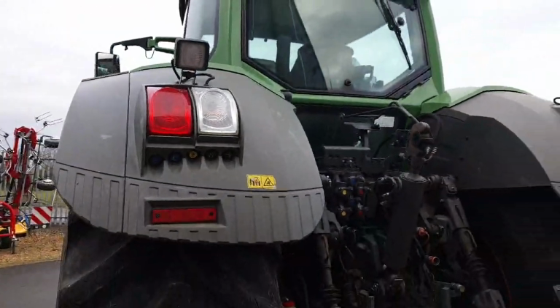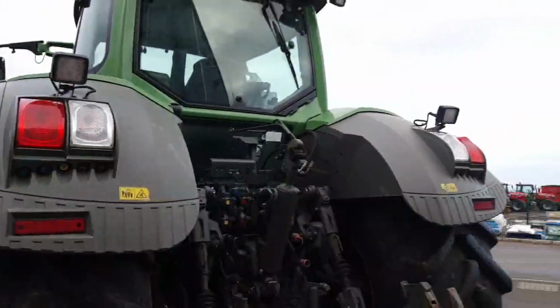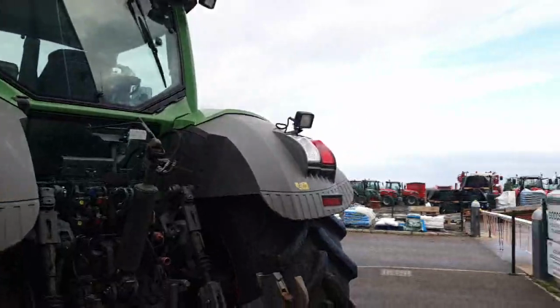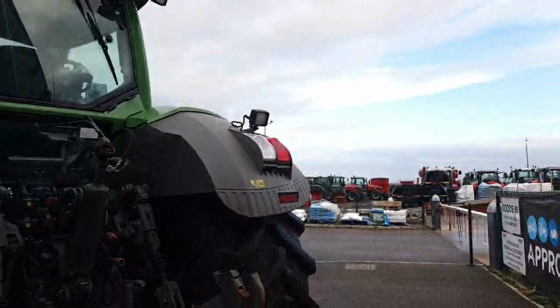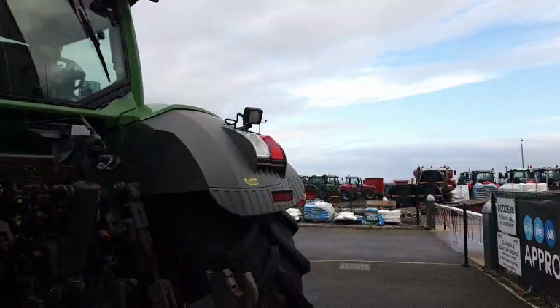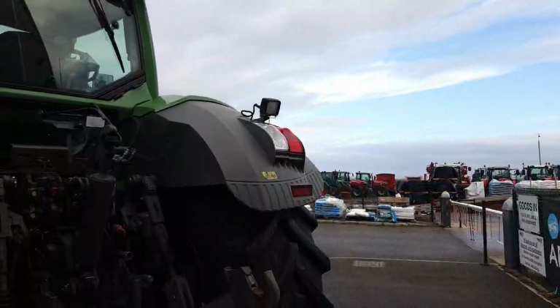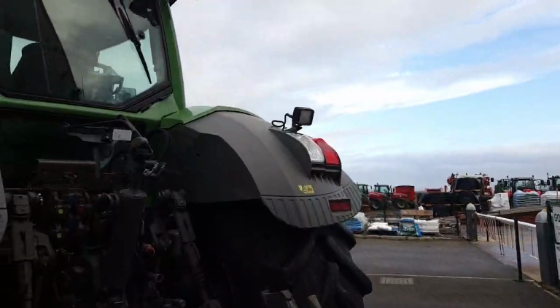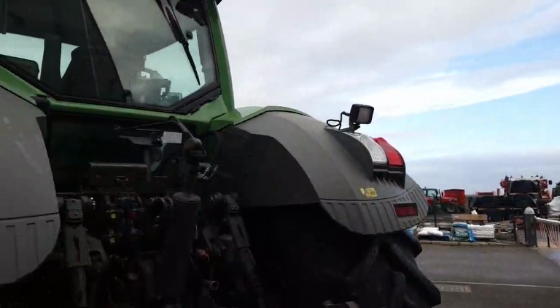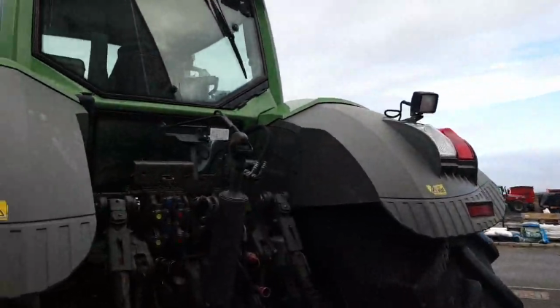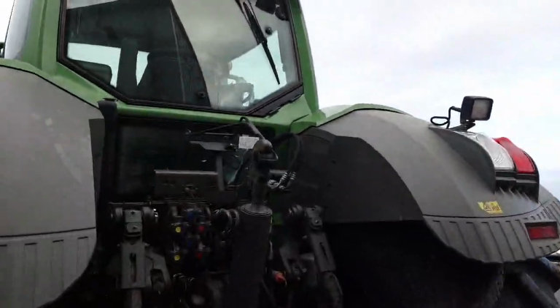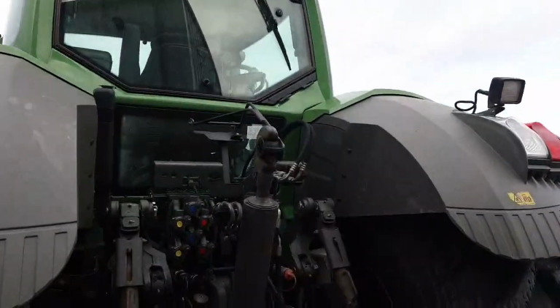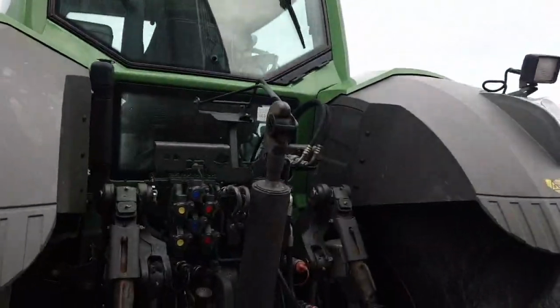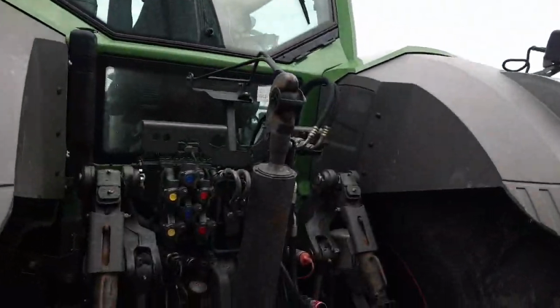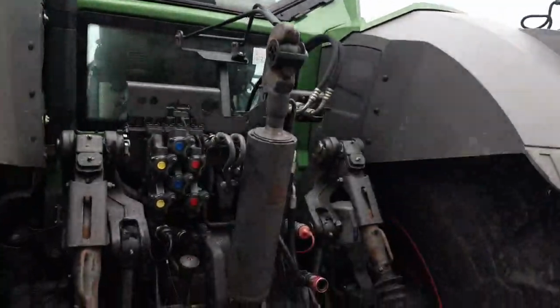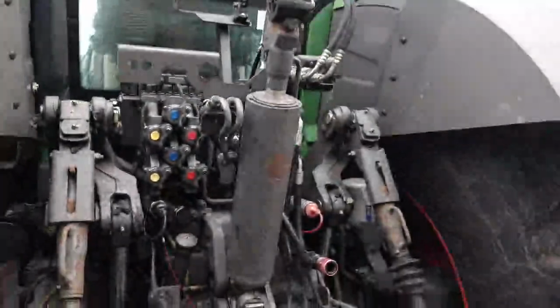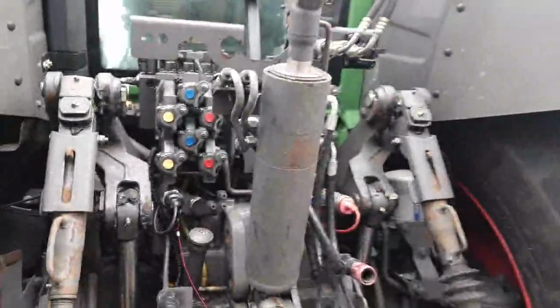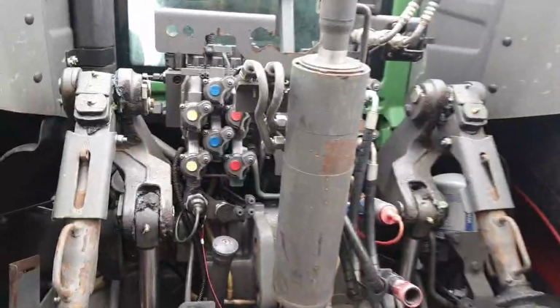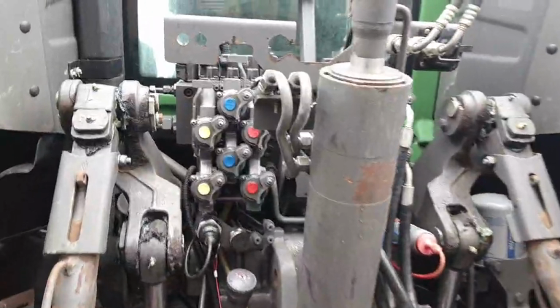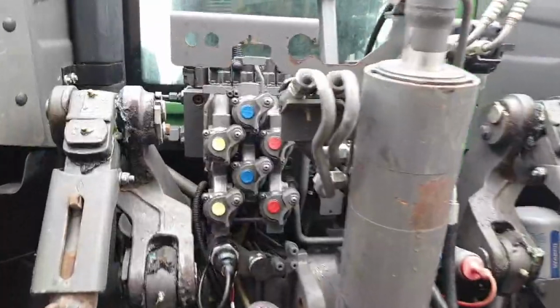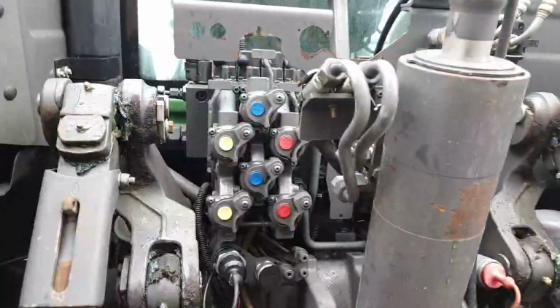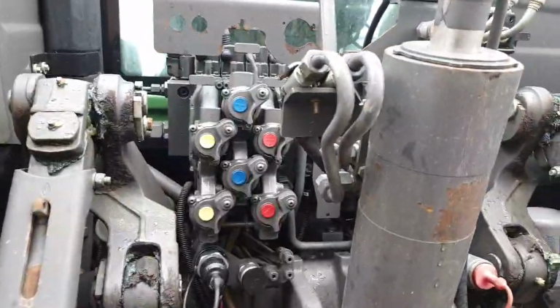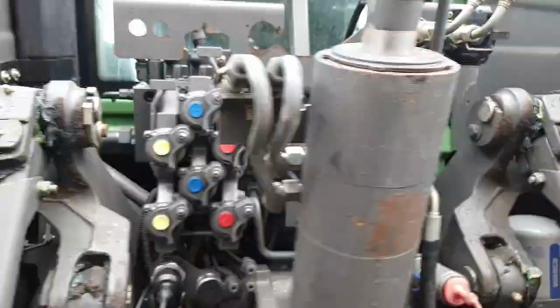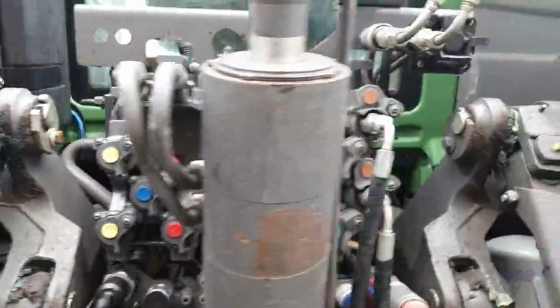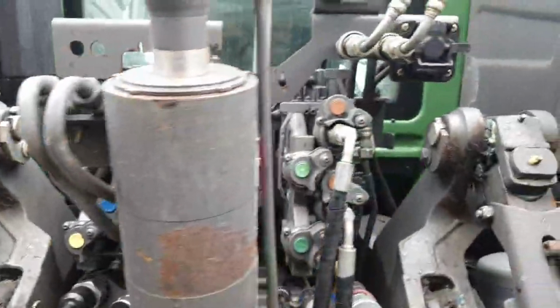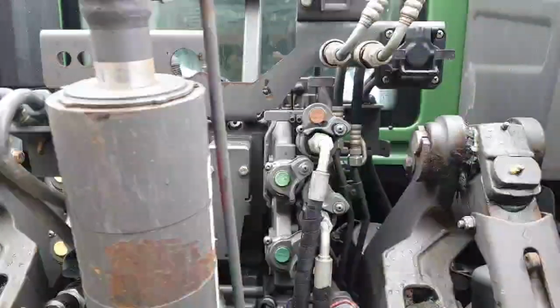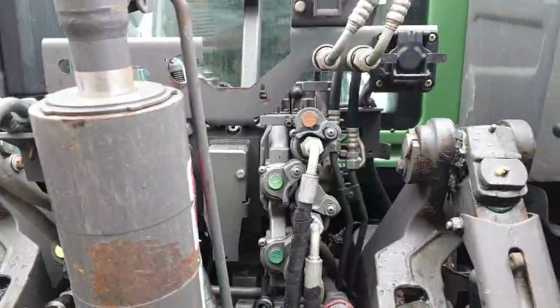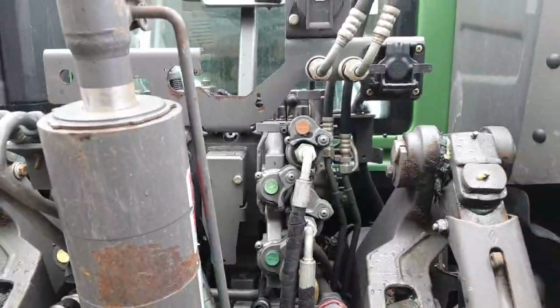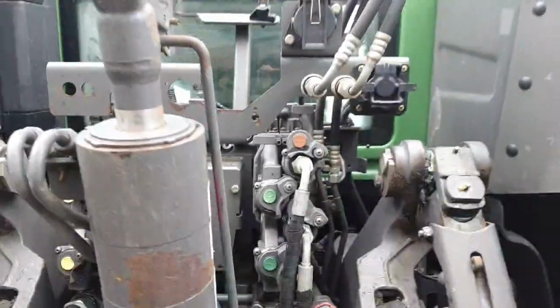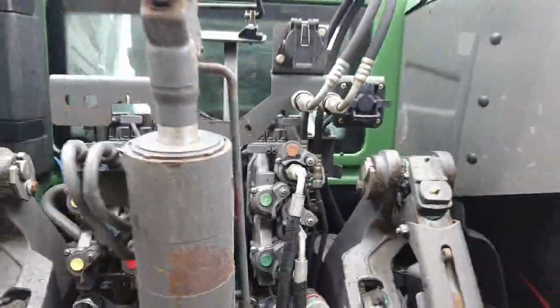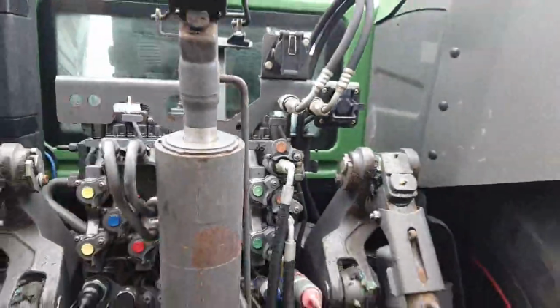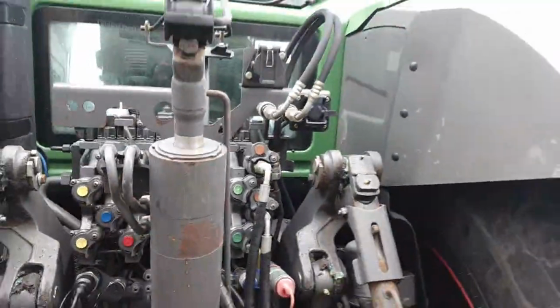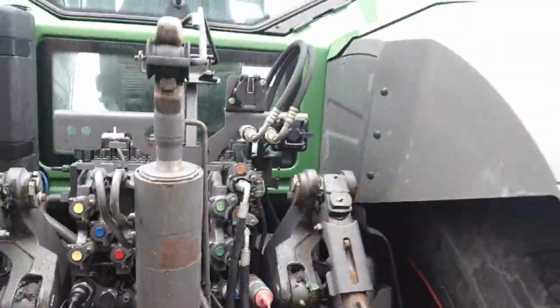The fenders are in good condition — they haven't been cut or bent. At the rear there's a hydraulic top link and five rear spools with decompression levers for quick decoupling, which are really handy.